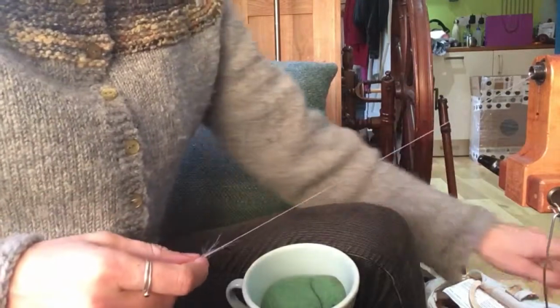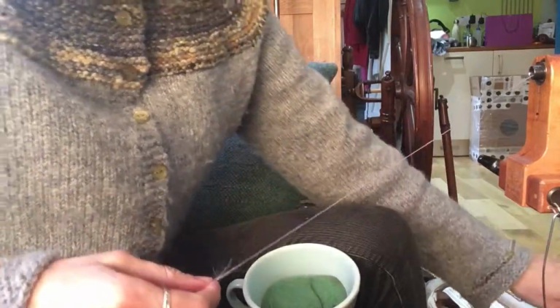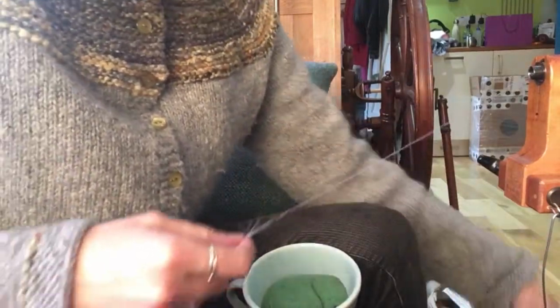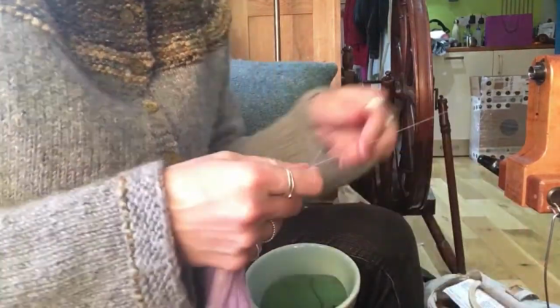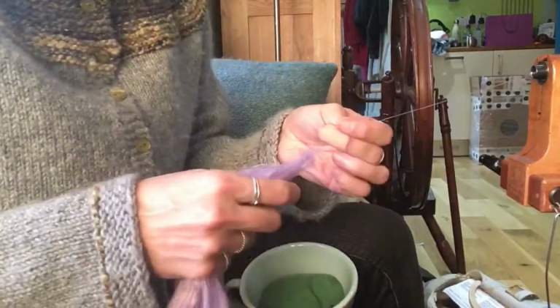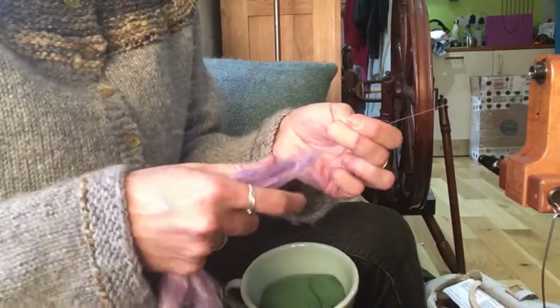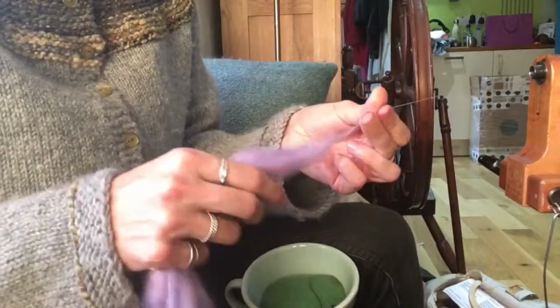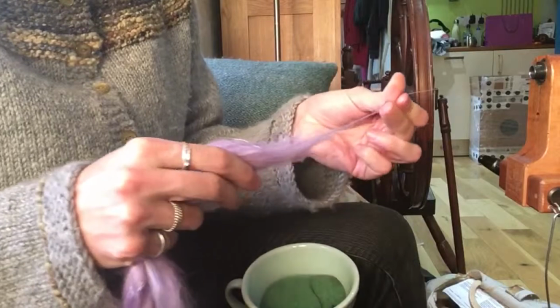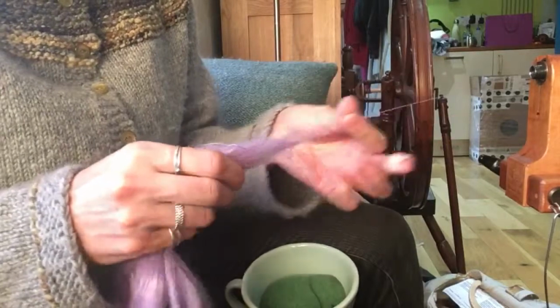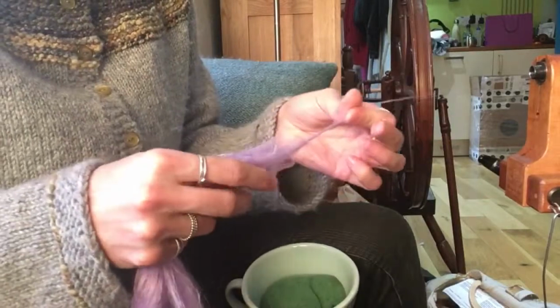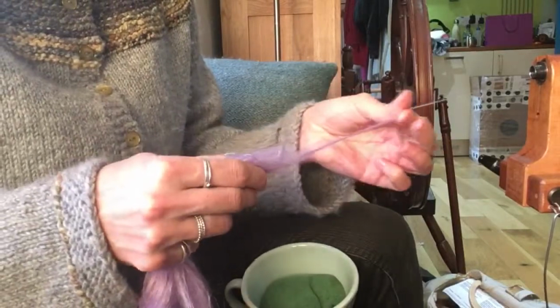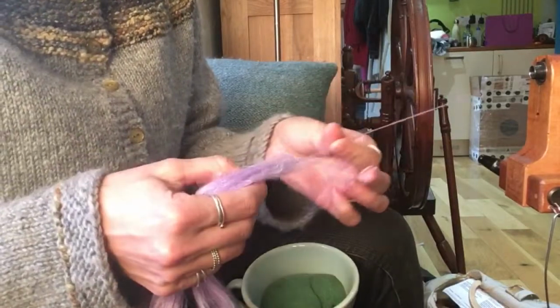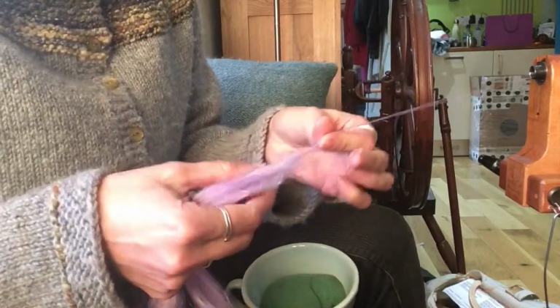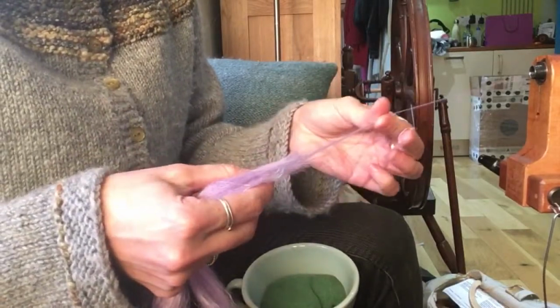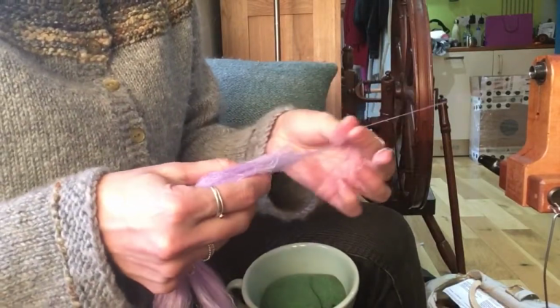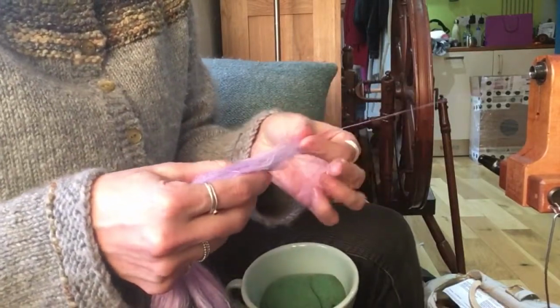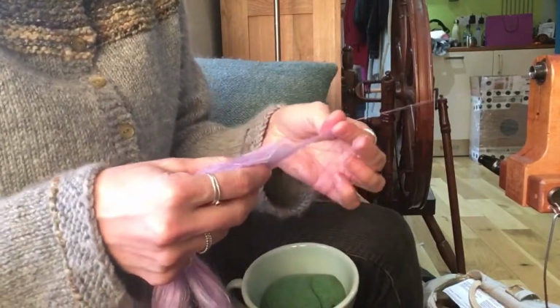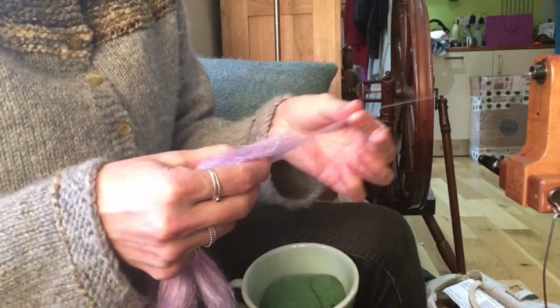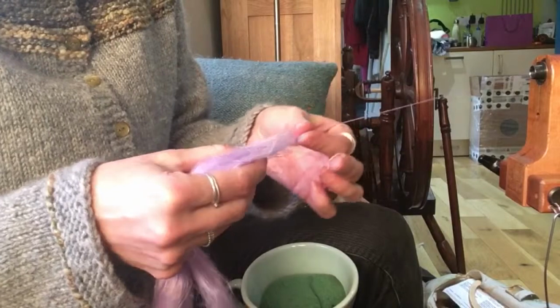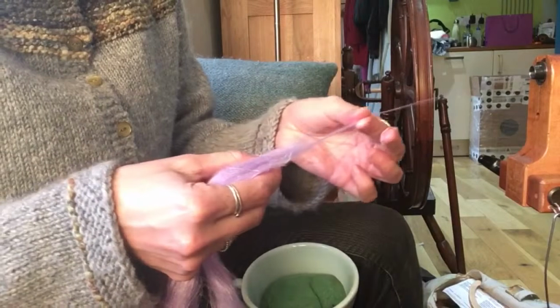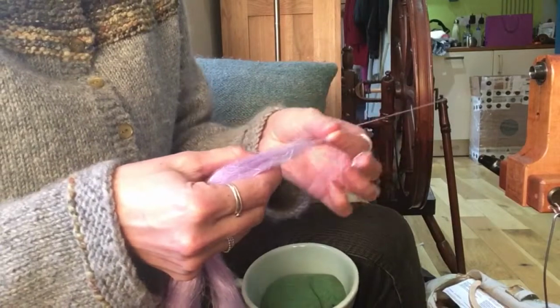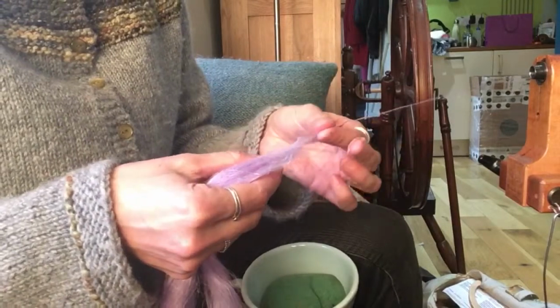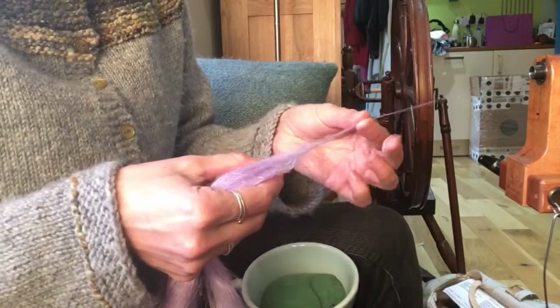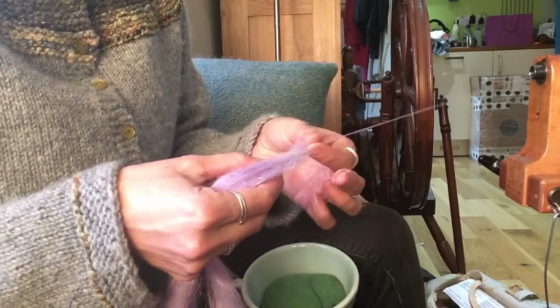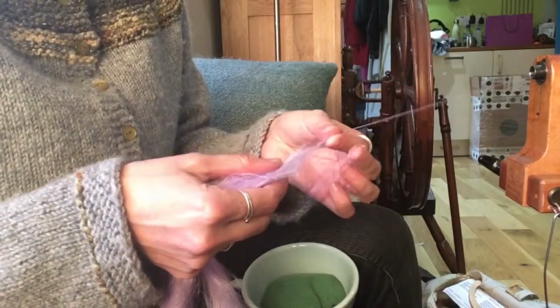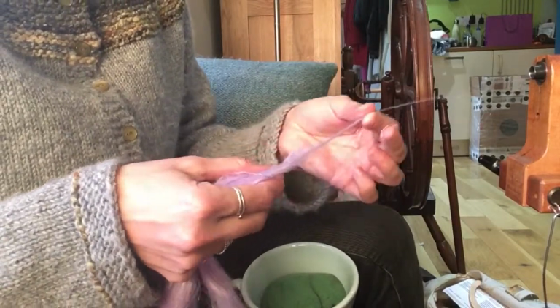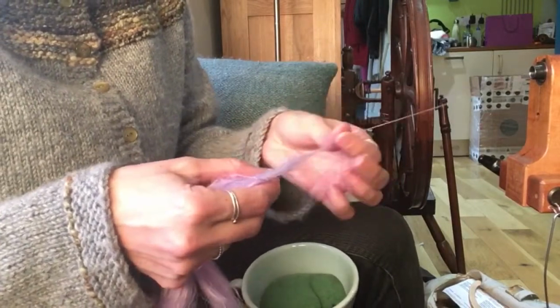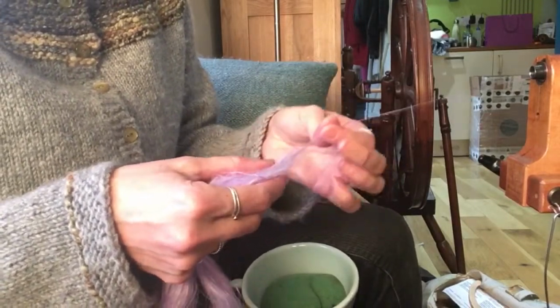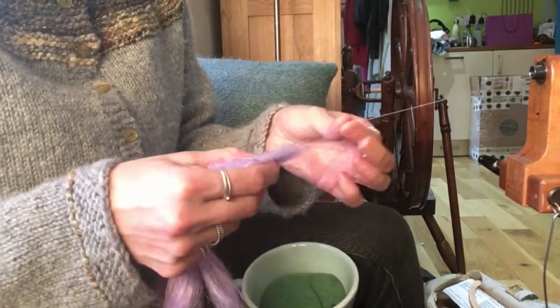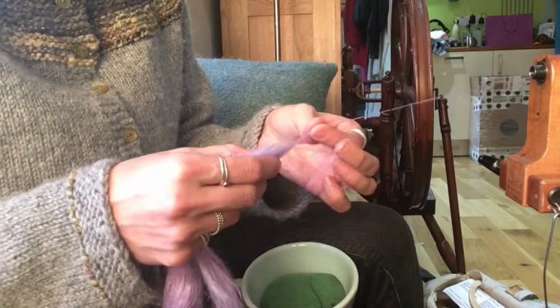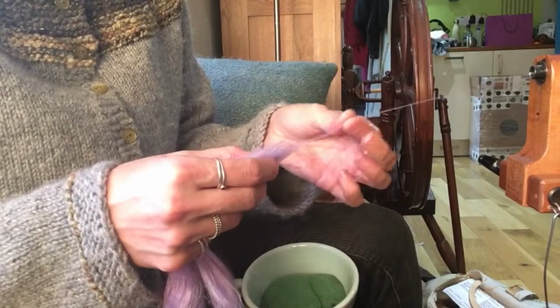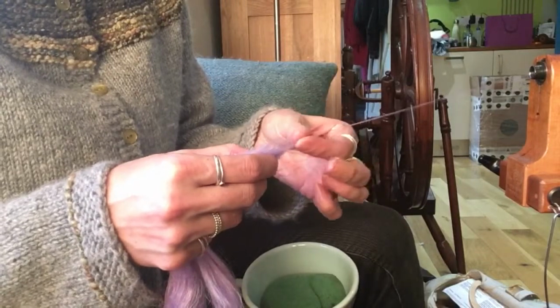So for this fibre, I'd recommend going for a short forward draw. Because it's not like the linen strick, there will be some unevenness — you're not going to be able to spin quite such a smooth thread.